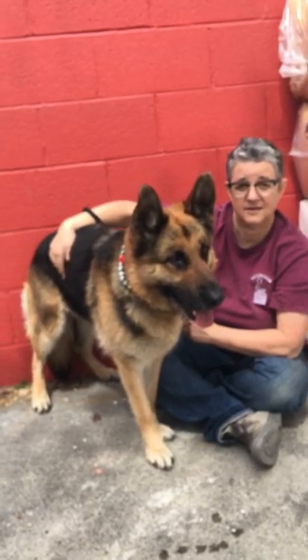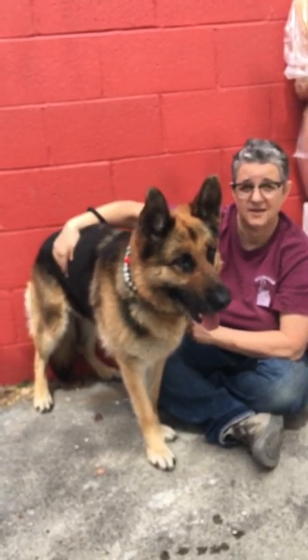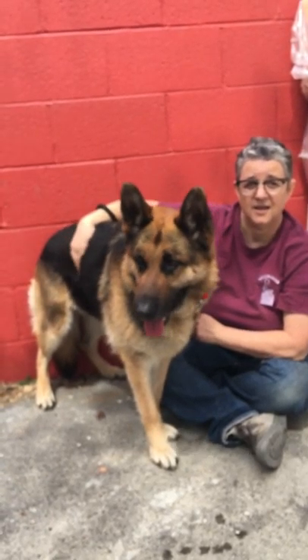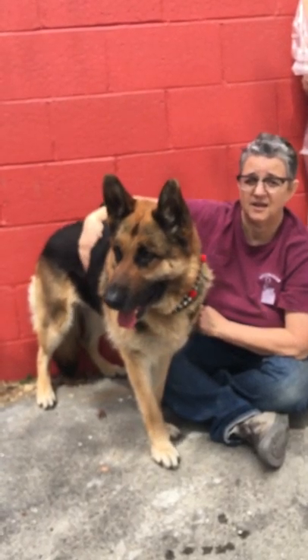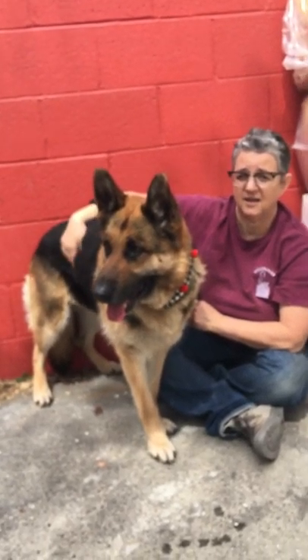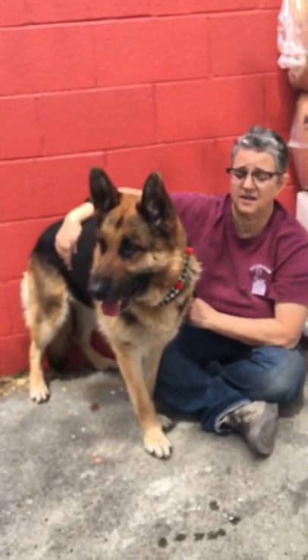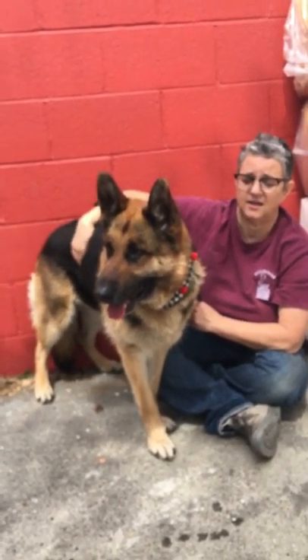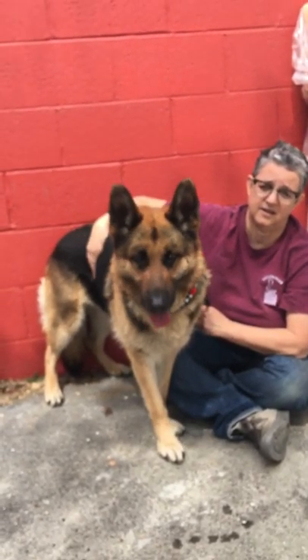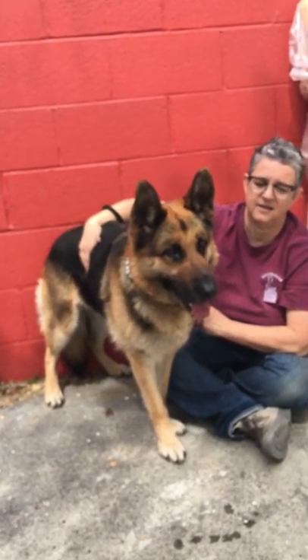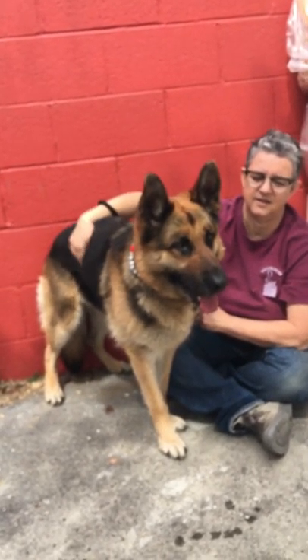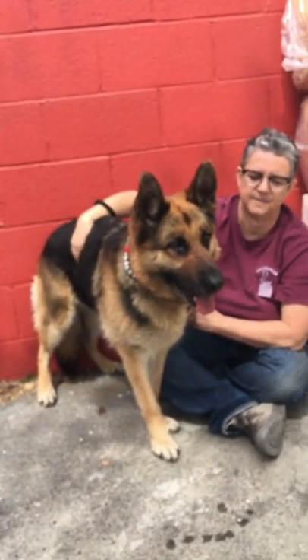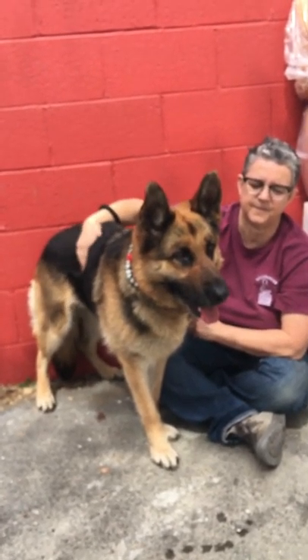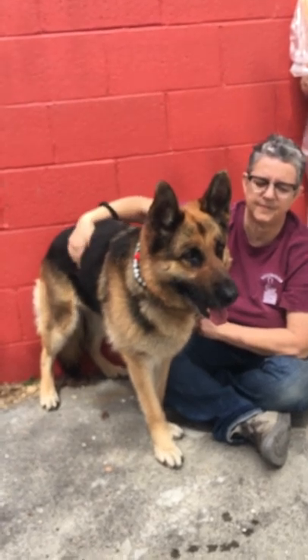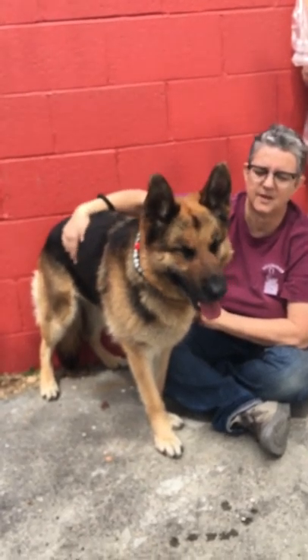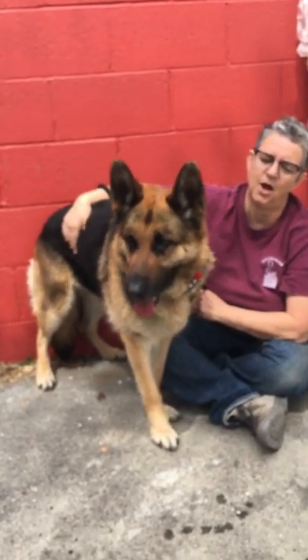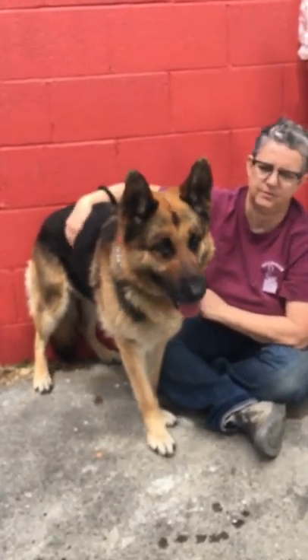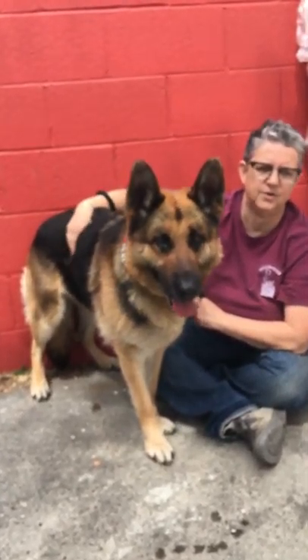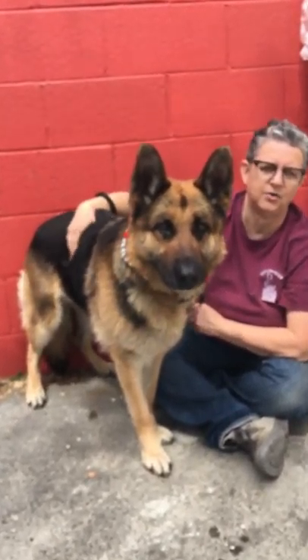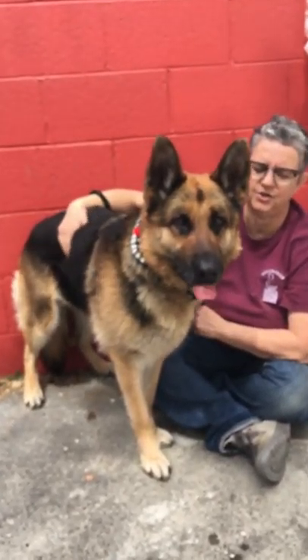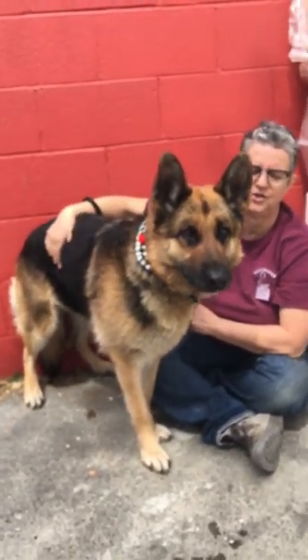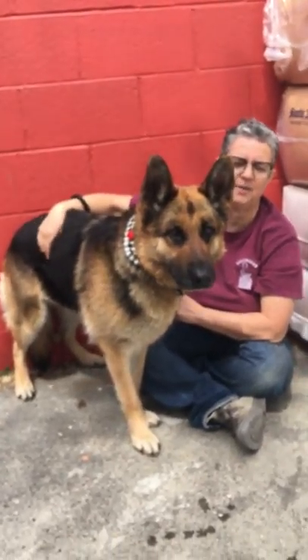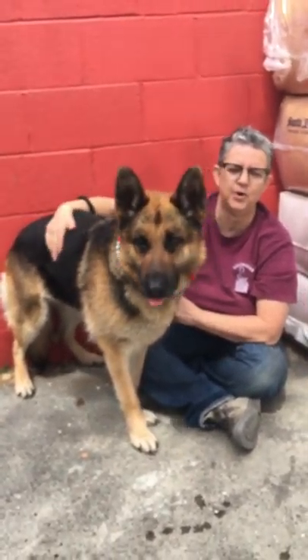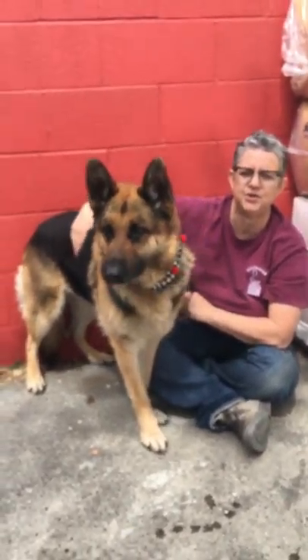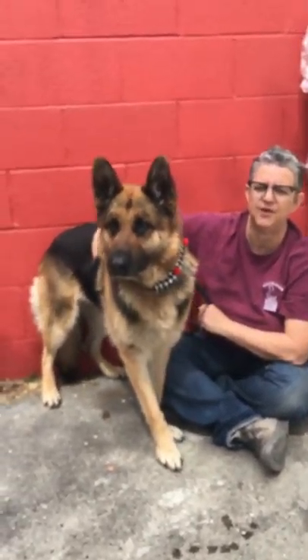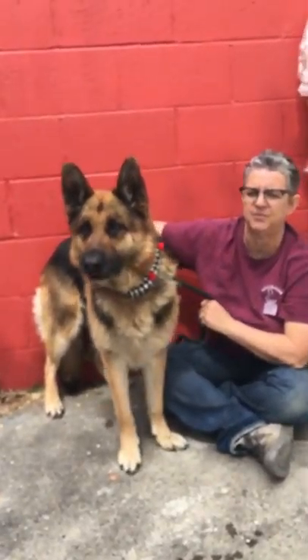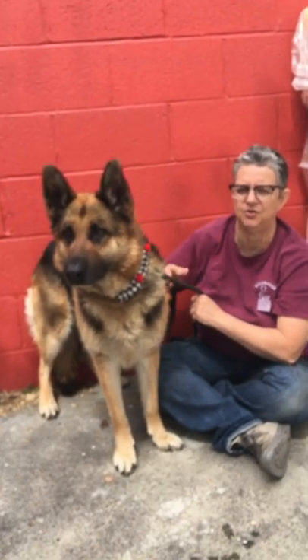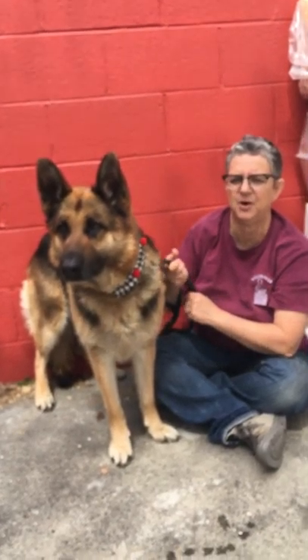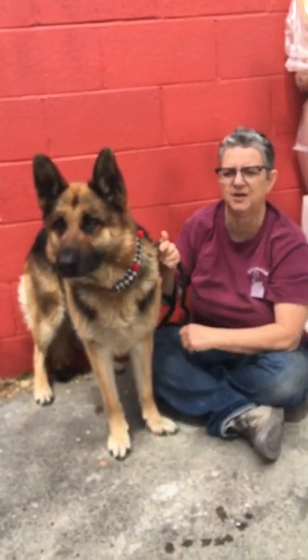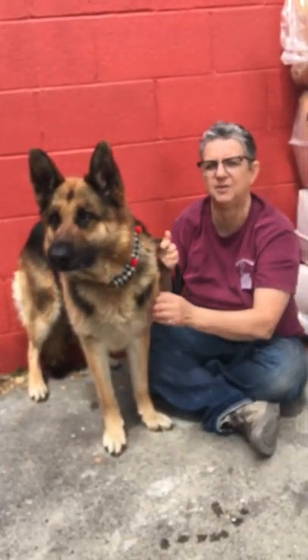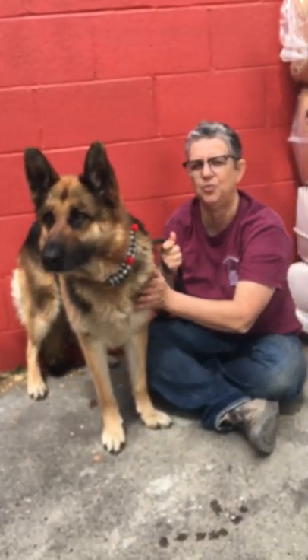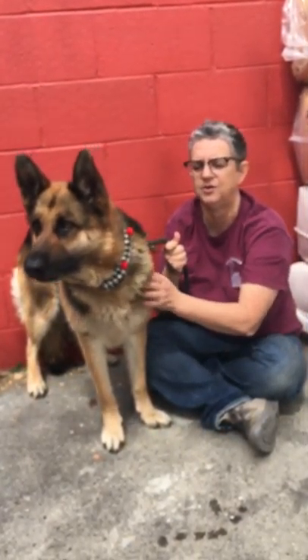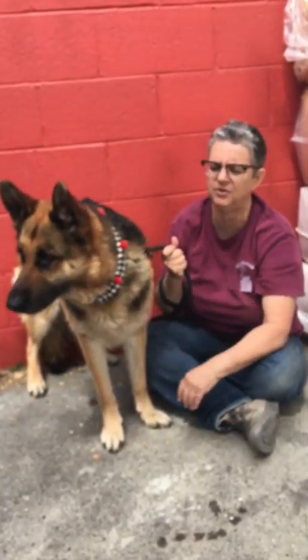She just needs someone who's going to give her a lot of attention. She can't just be stuck out in the backyard because she's too intelligent for that. She's going to get bored and she's going to find something to do — and it's probably not going to be something you want her to be doing.